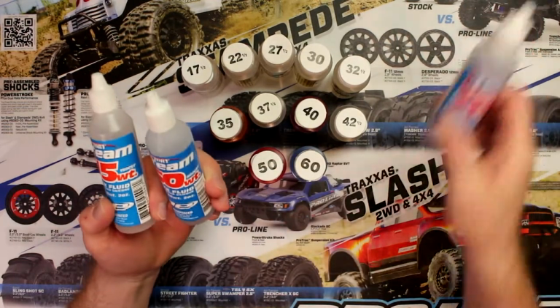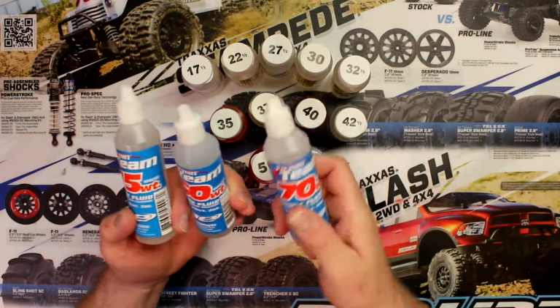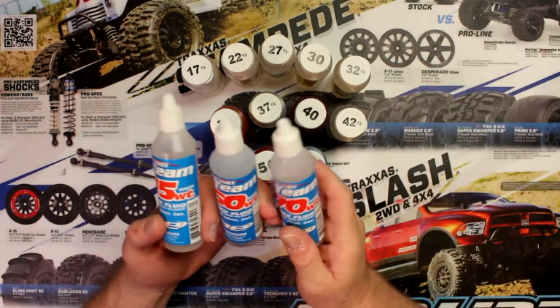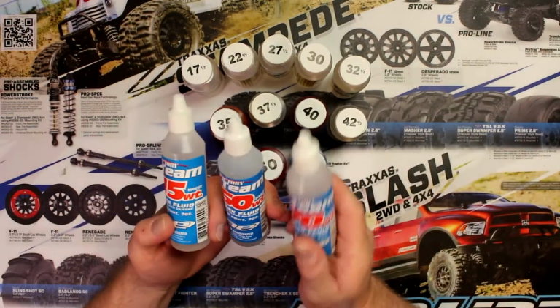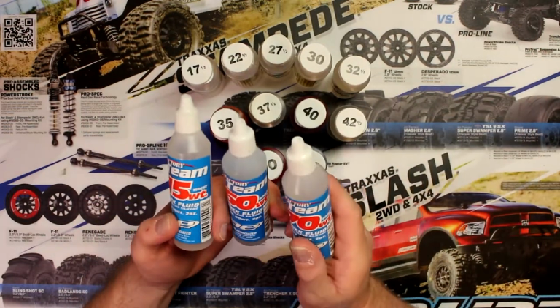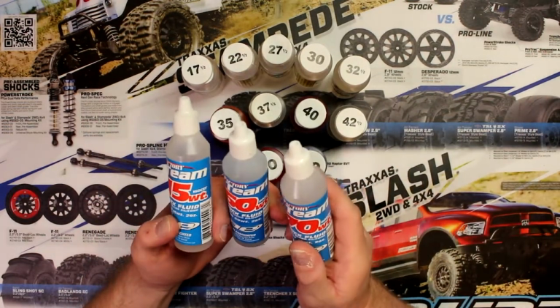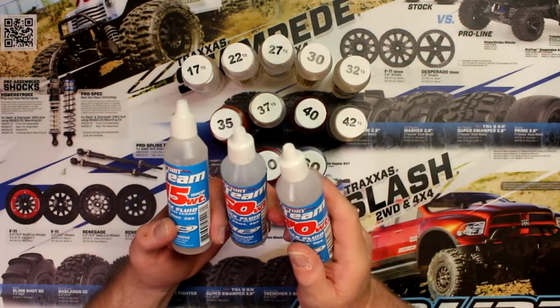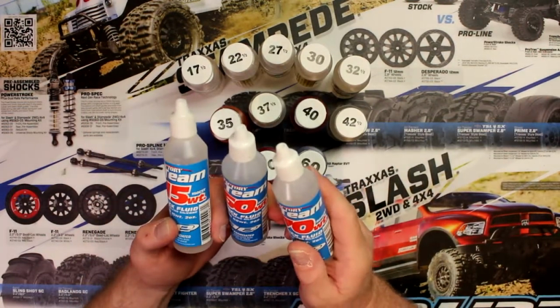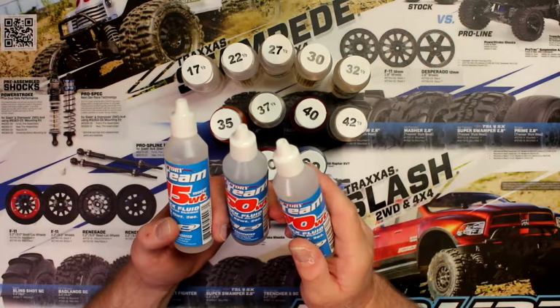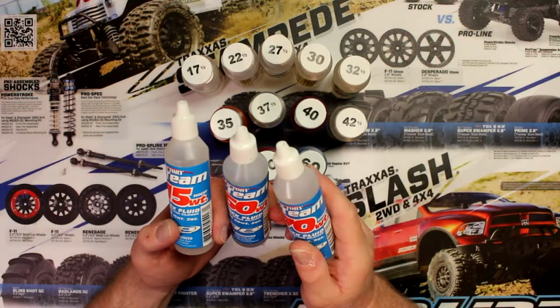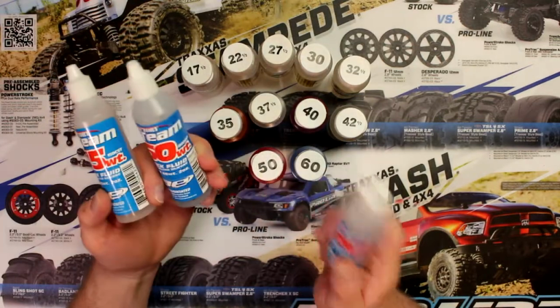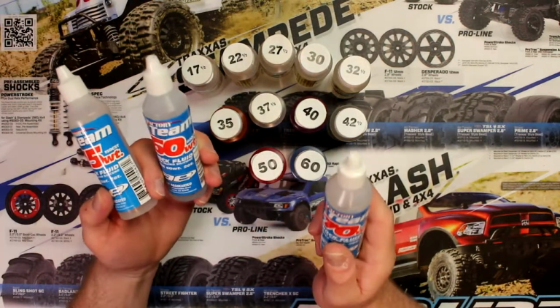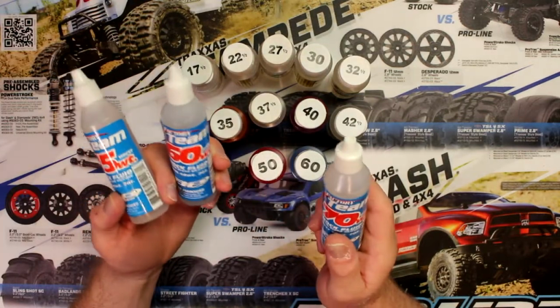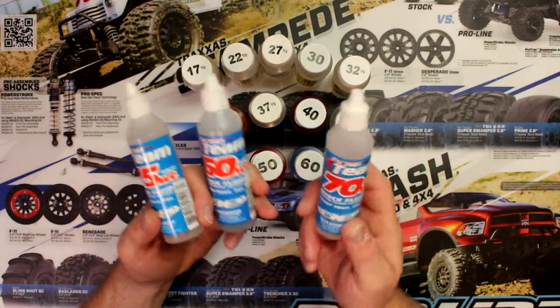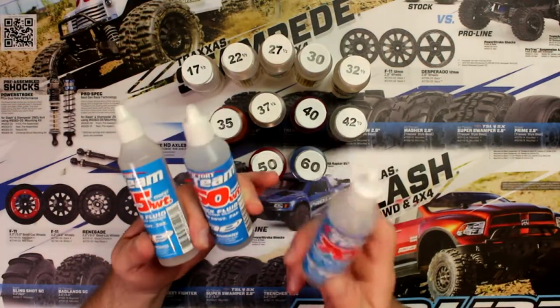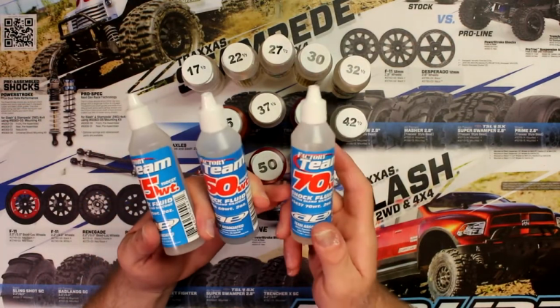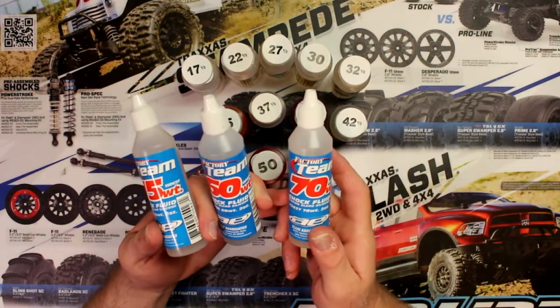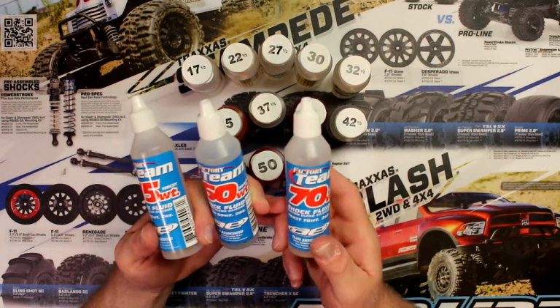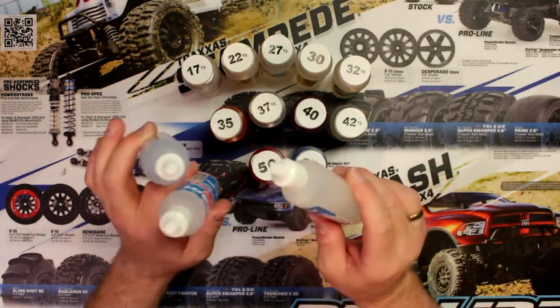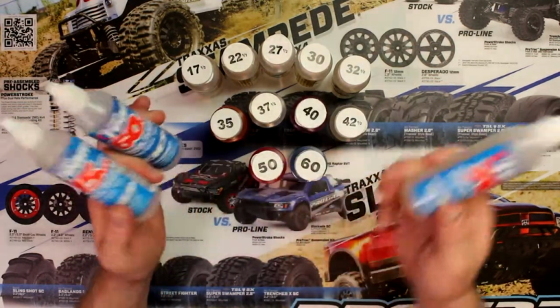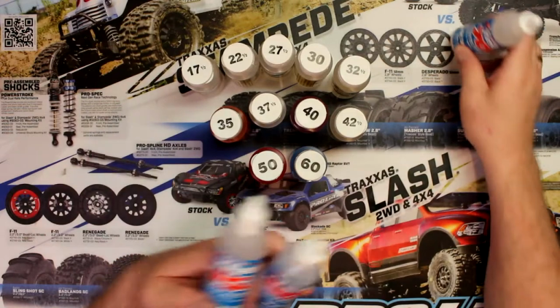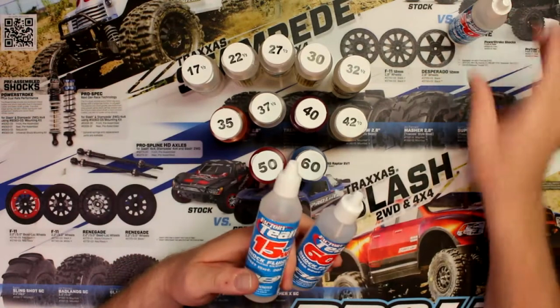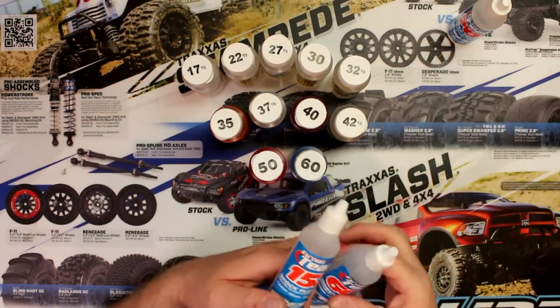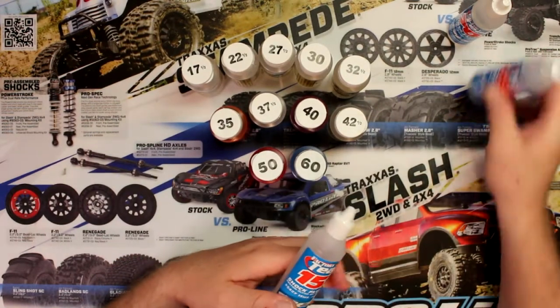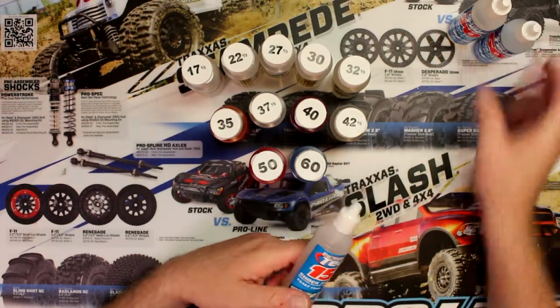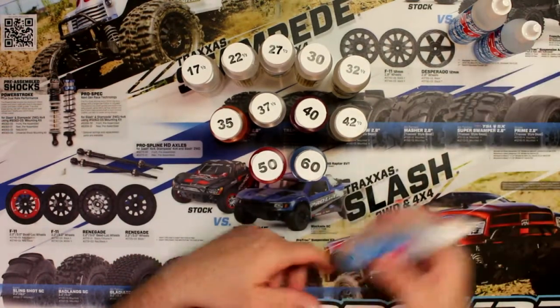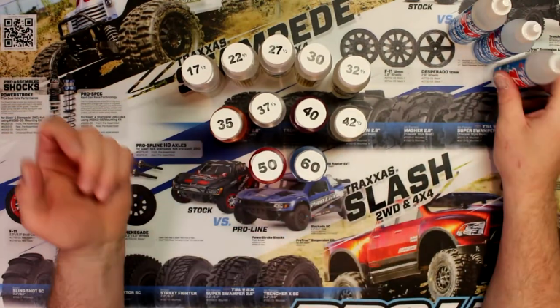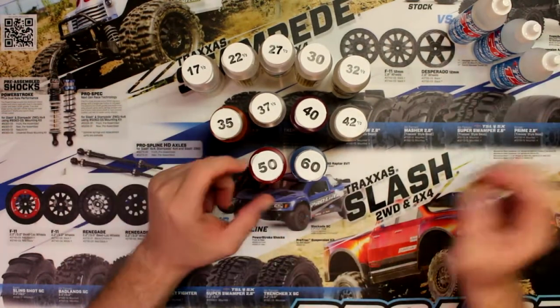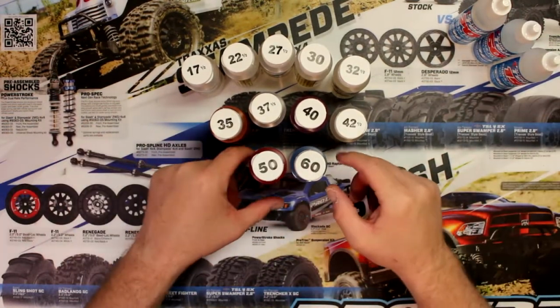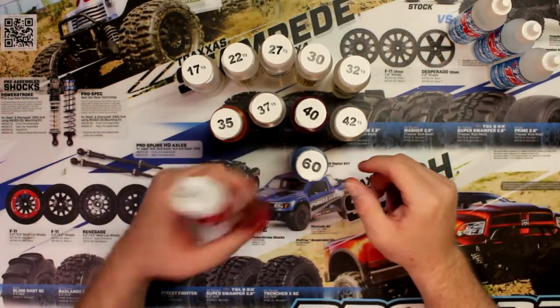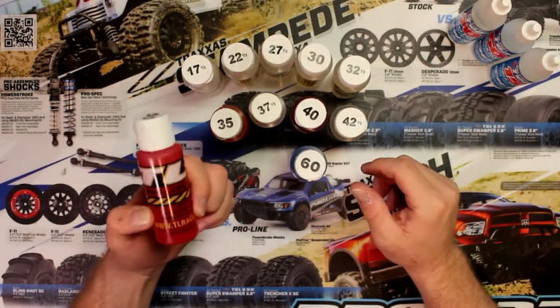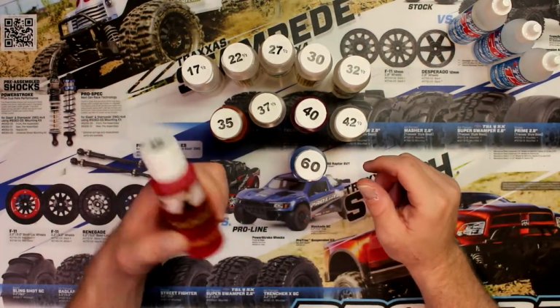This one here is a 150 CST. This is an 800 CST. They do work for different numbers. Now, in a certain place here in Canada, we can't get these anymore — this is all the stock that I have. Basically, the ones that are easiest to get are these guys here.